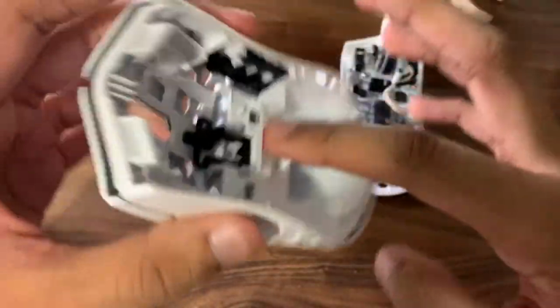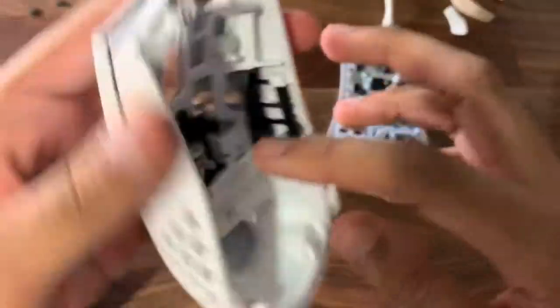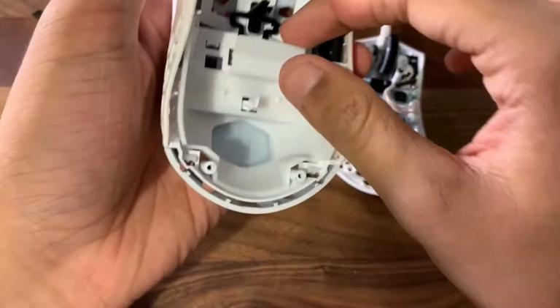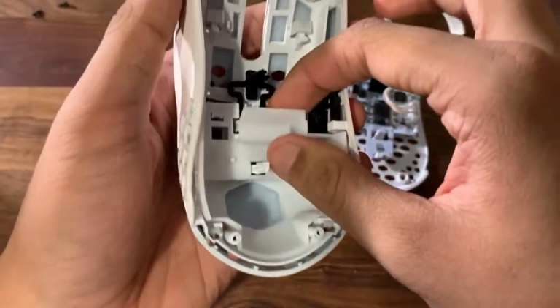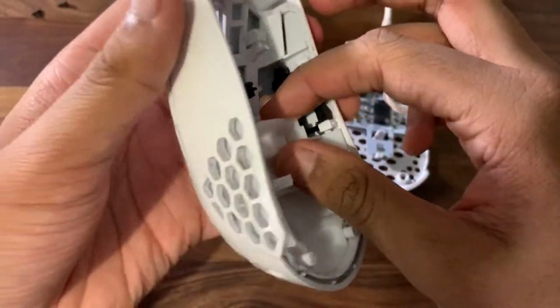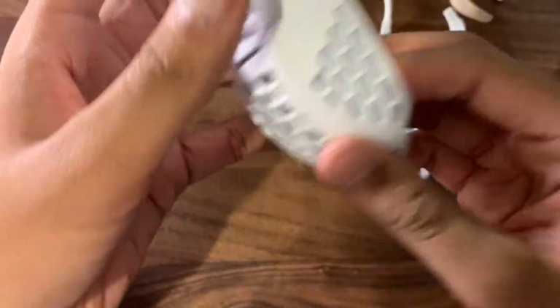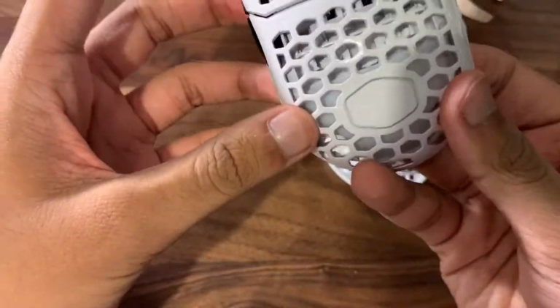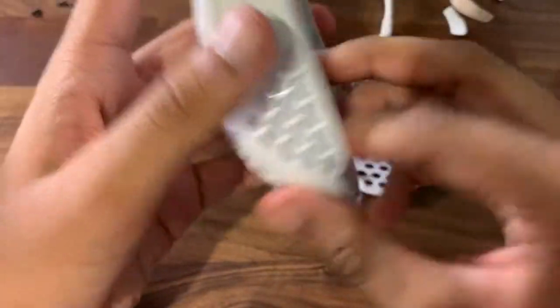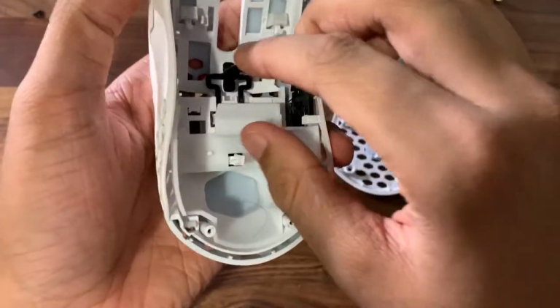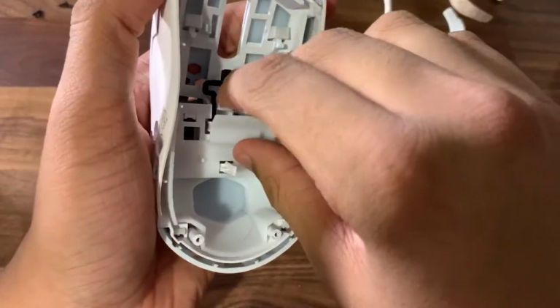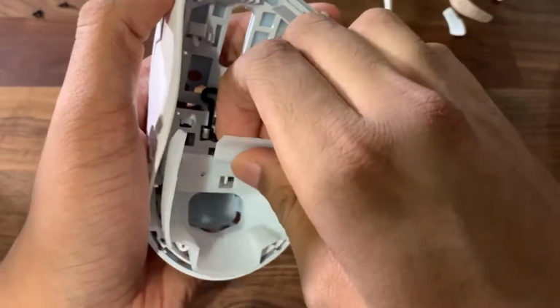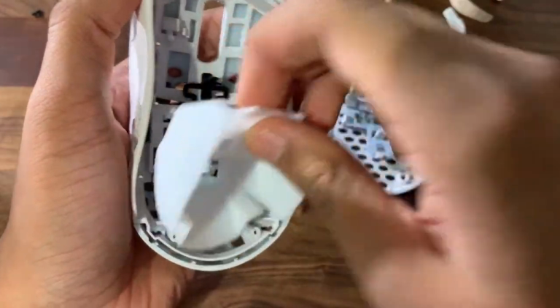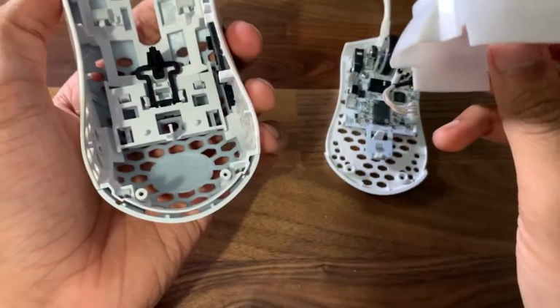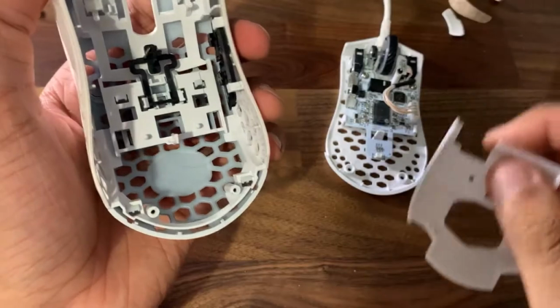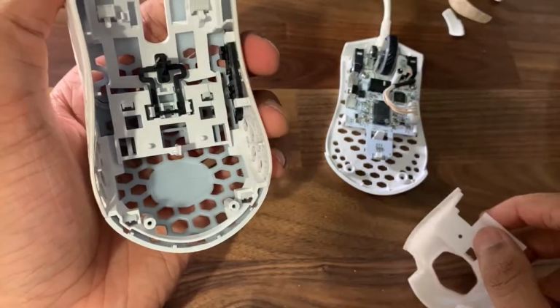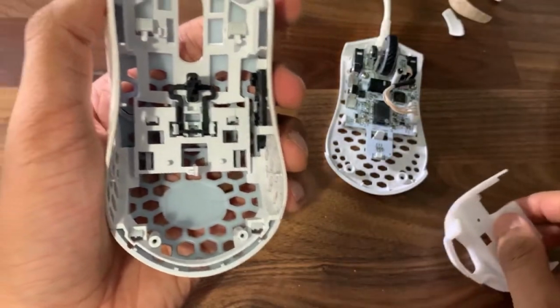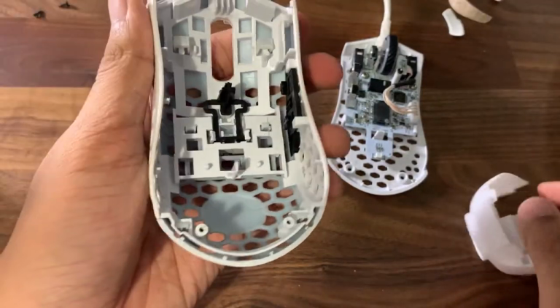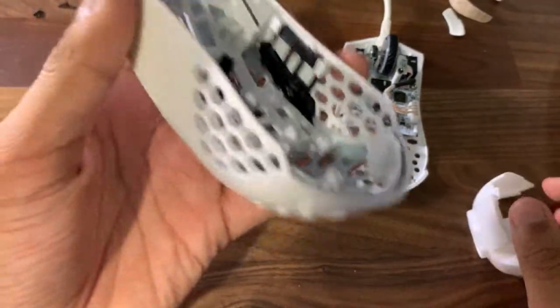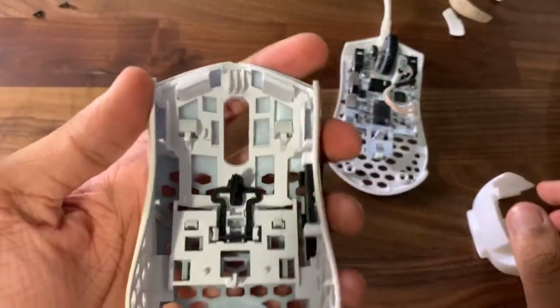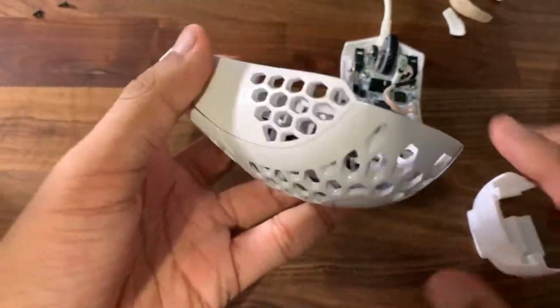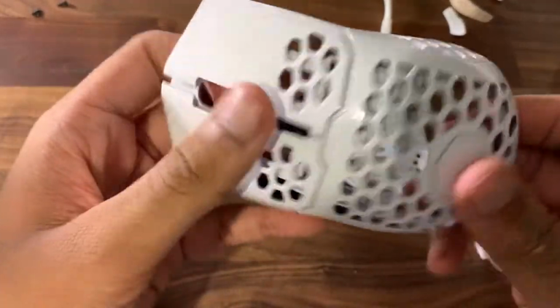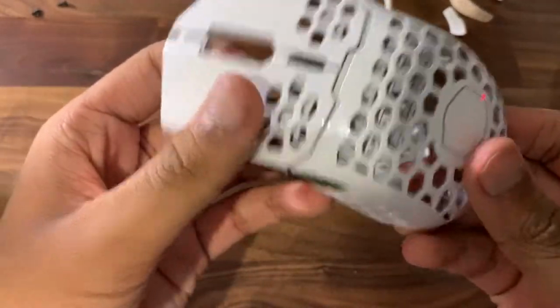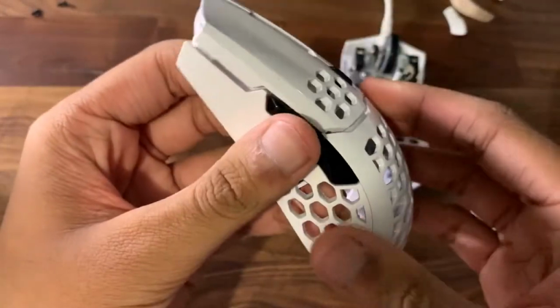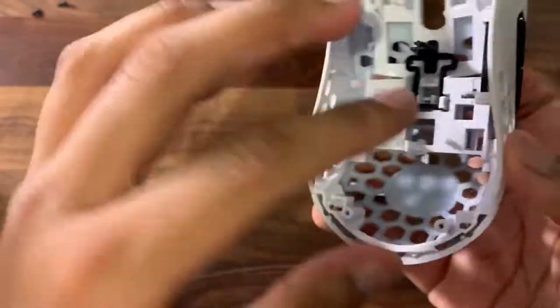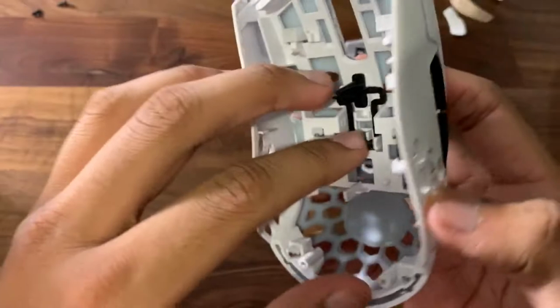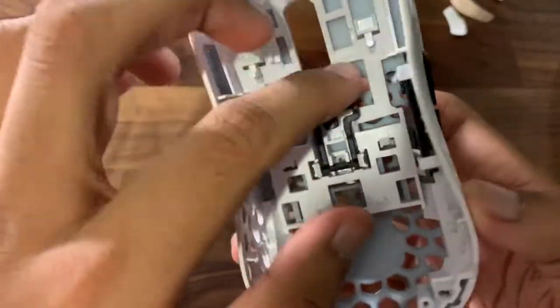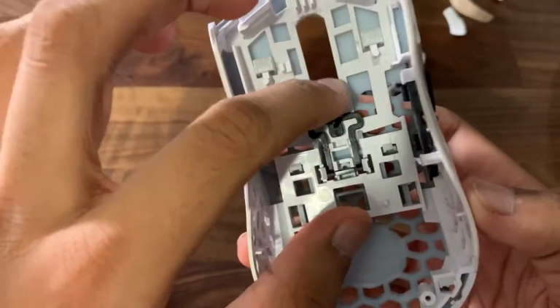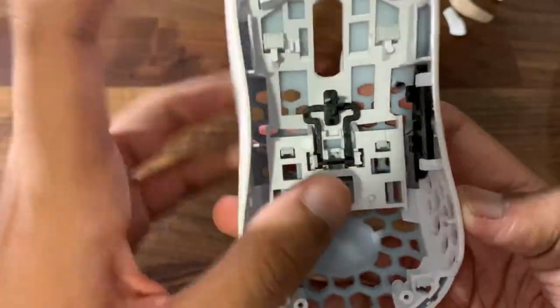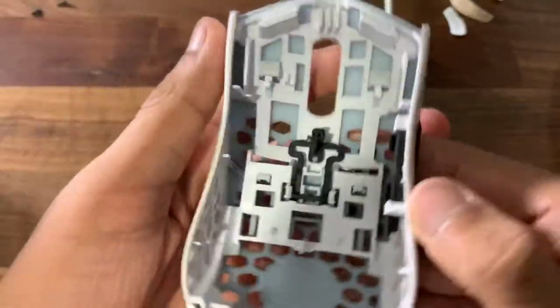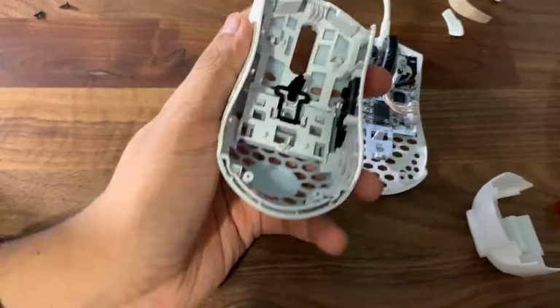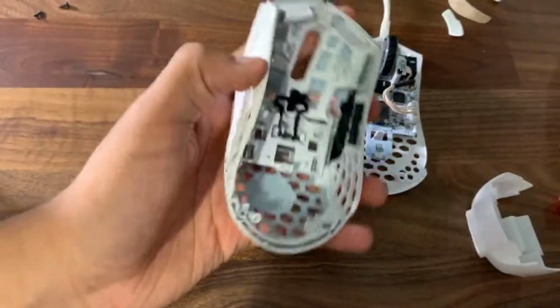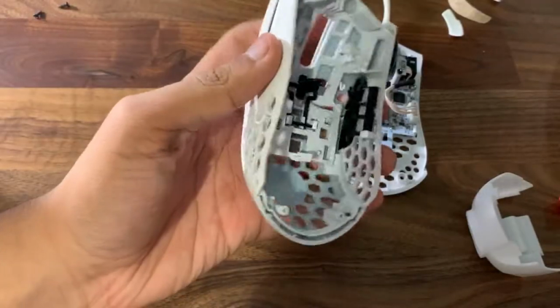What you want to do is get into here. This is the RGB shroud, as you can see. You just want to take it out — you can just pull it out like that. Once you do that, you want the inside of this part out.